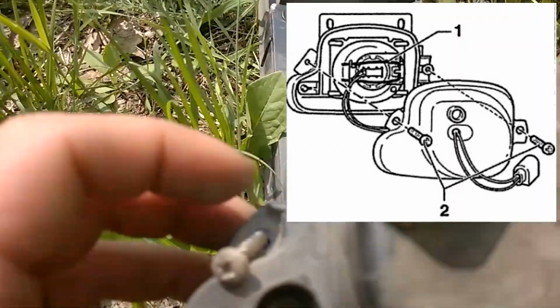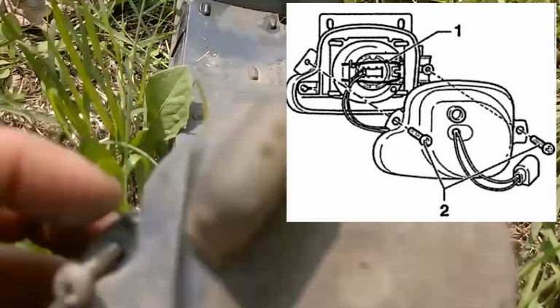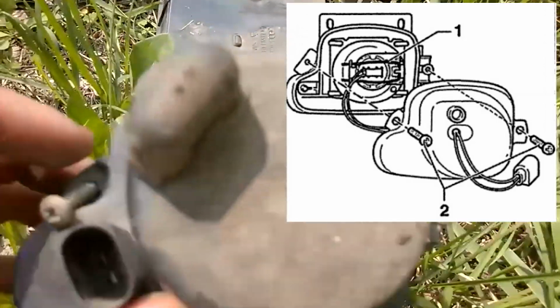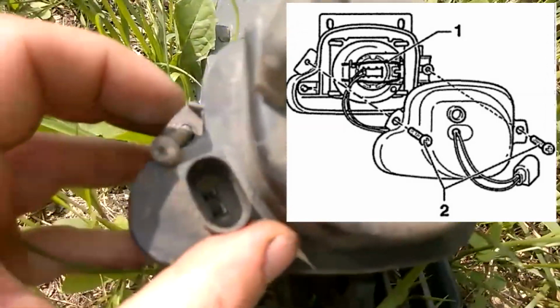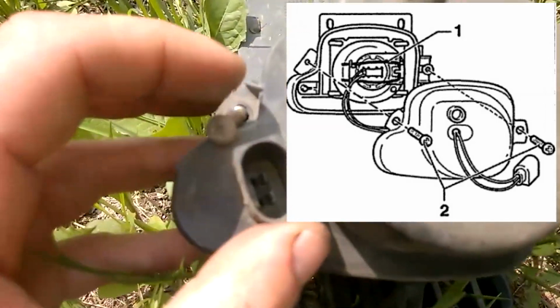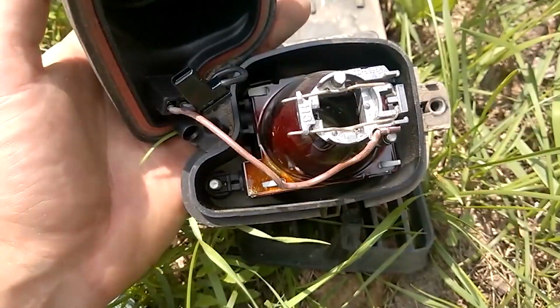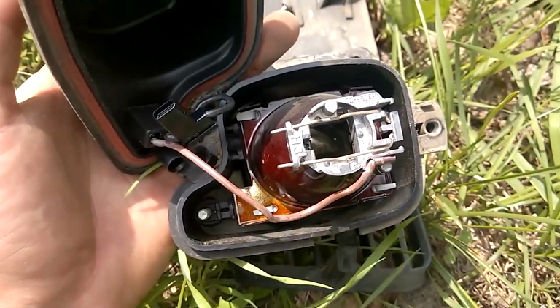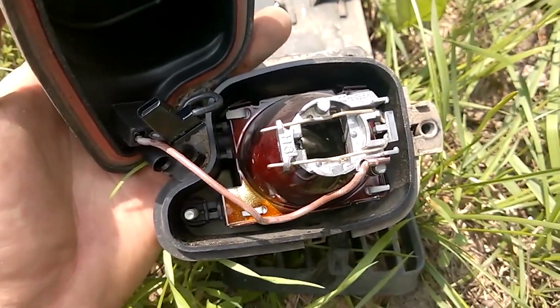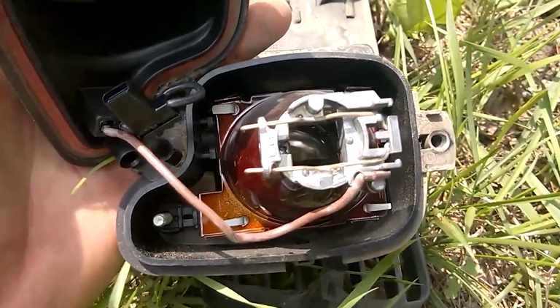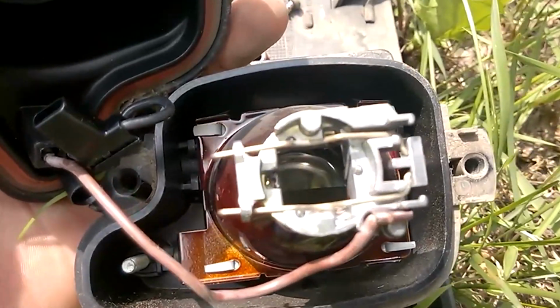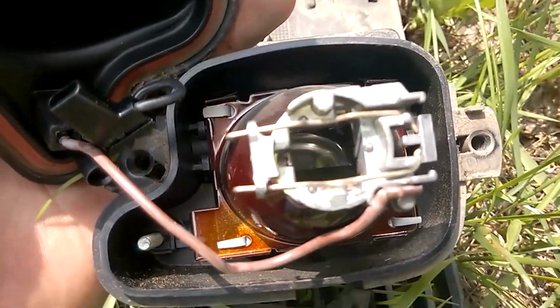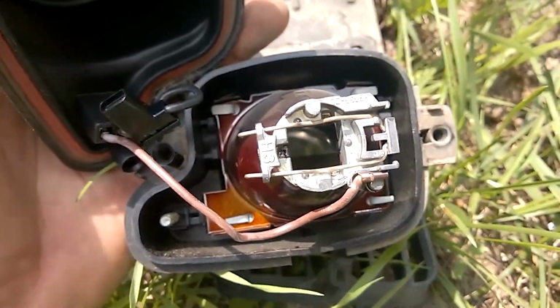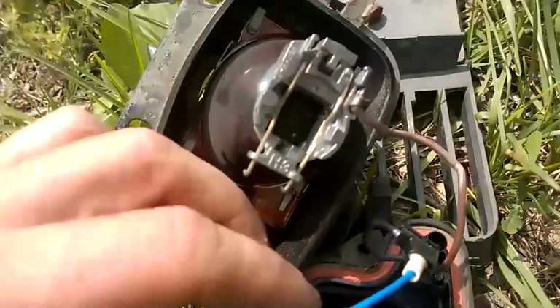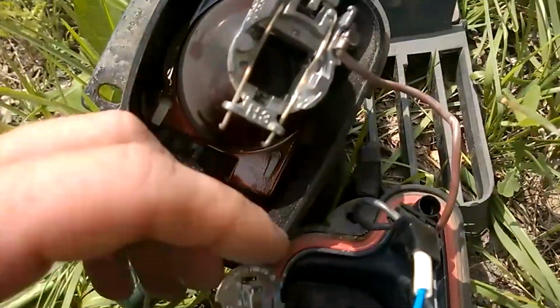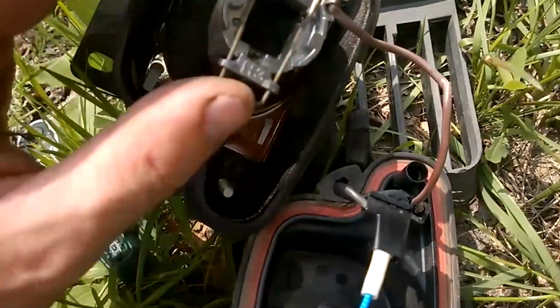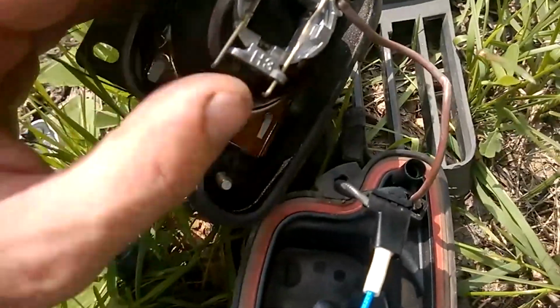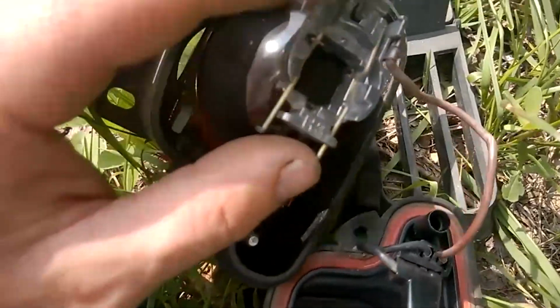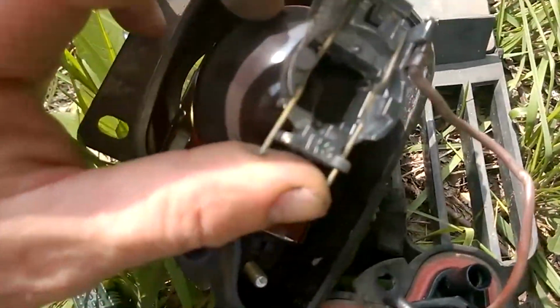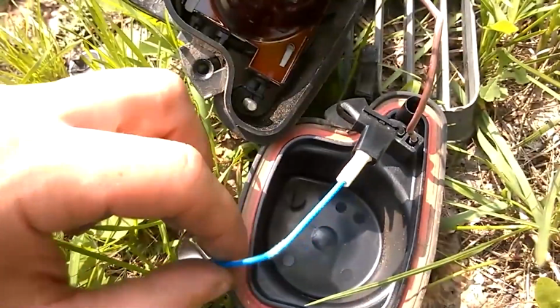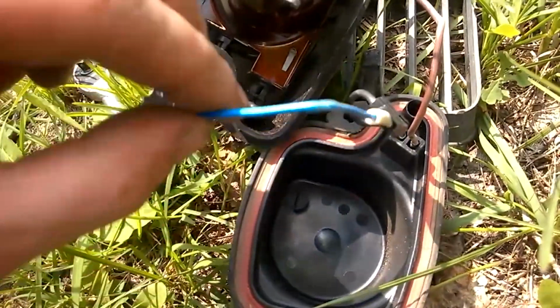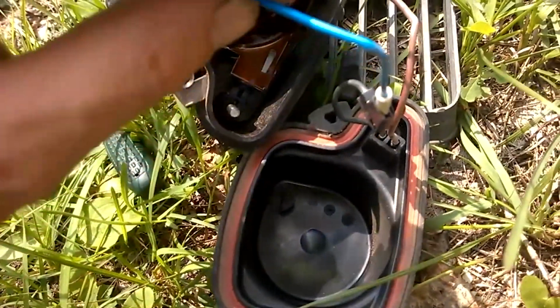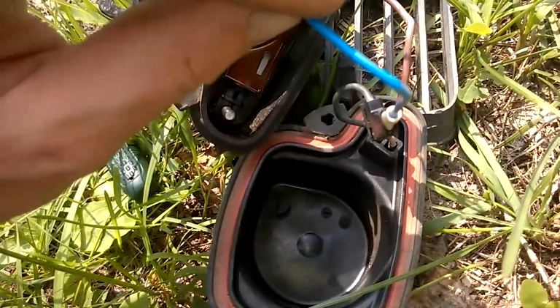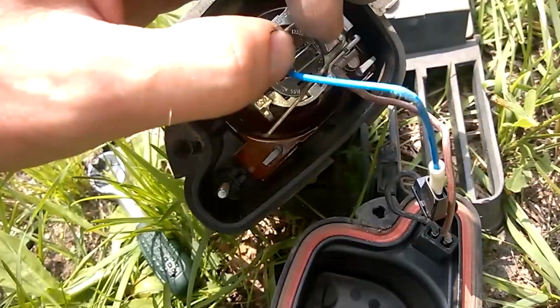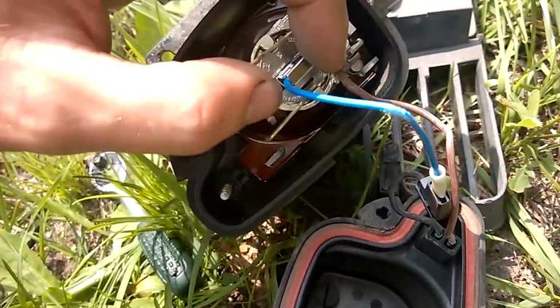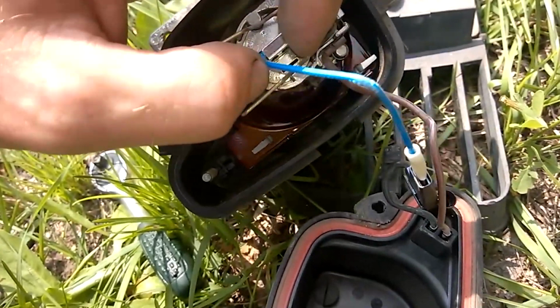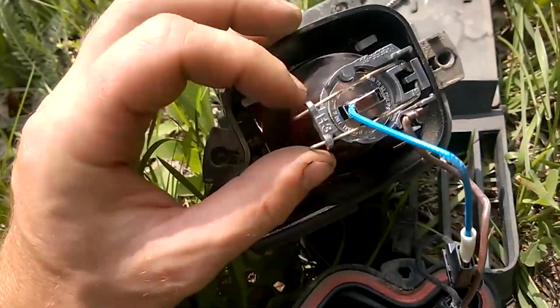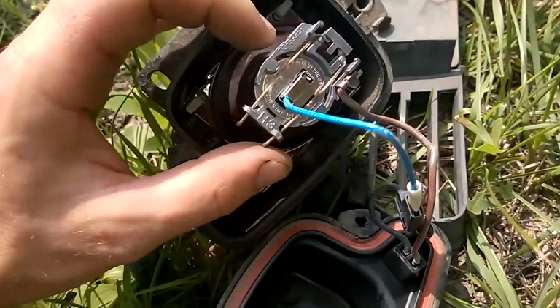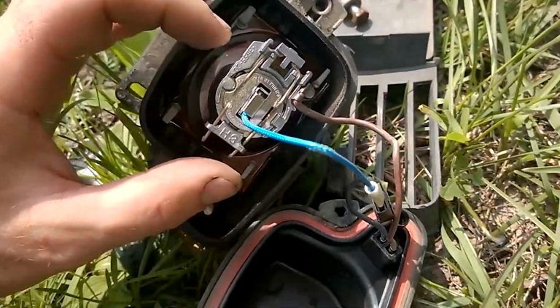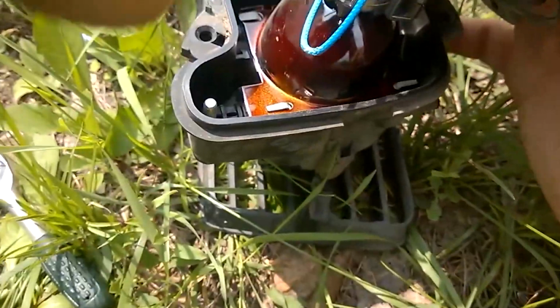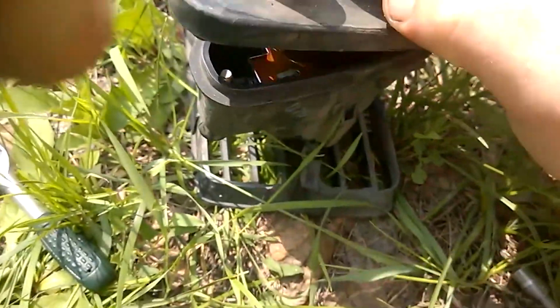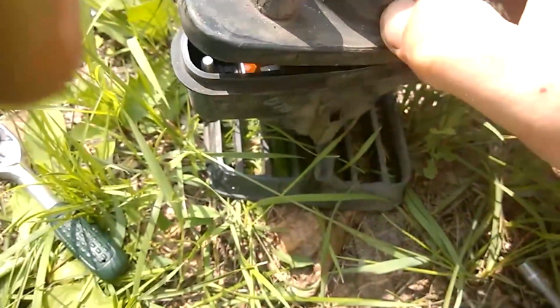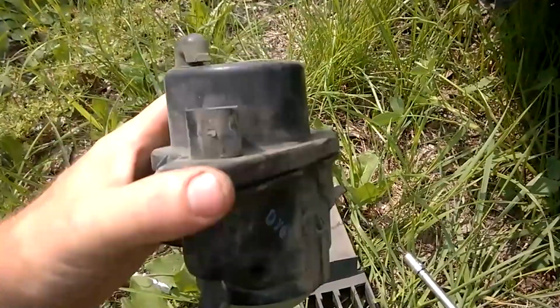Lifting the rear cover of the light, connect the new bulb and insert it into the bulb holder. I connected the bulb to the connector, then inserted it into the reflector and screwed the rear cover back.